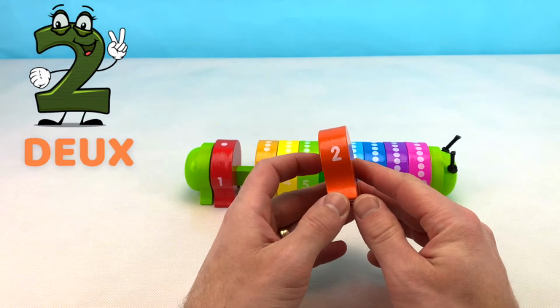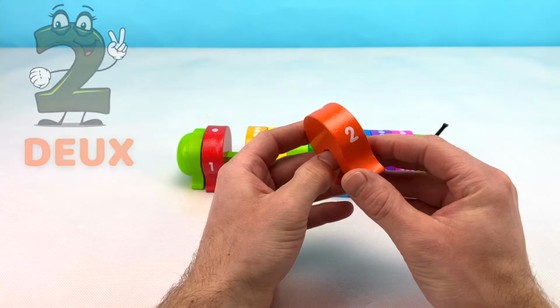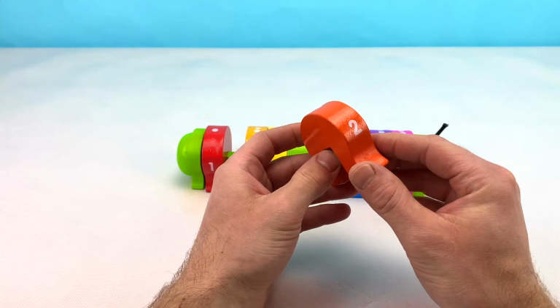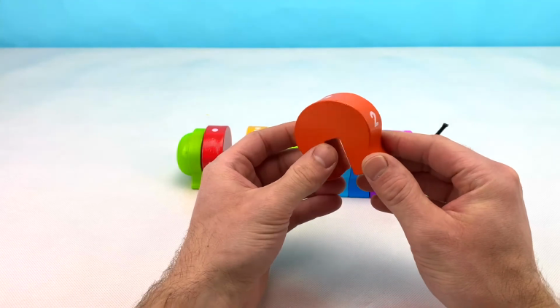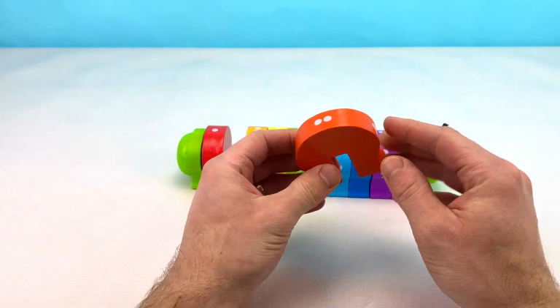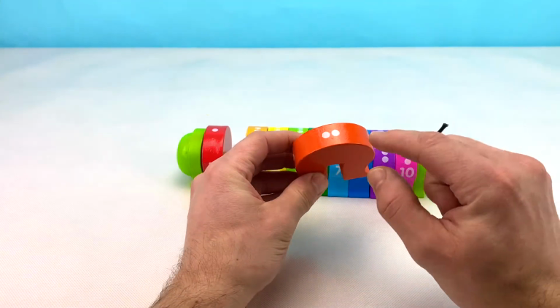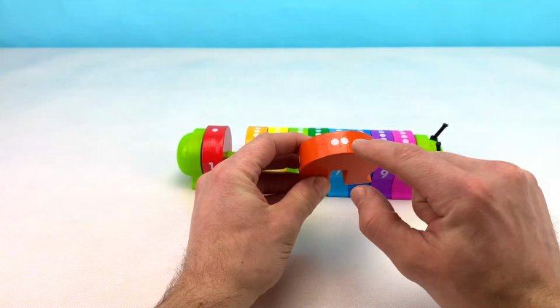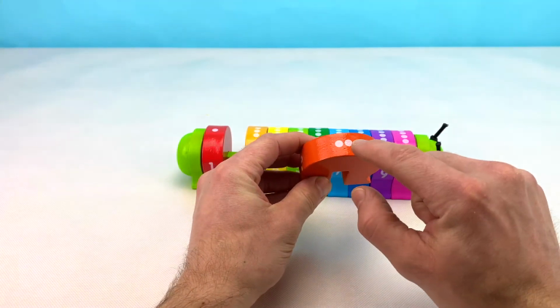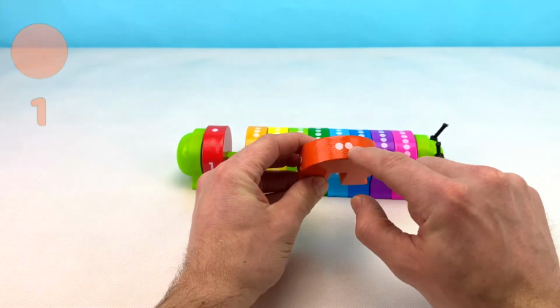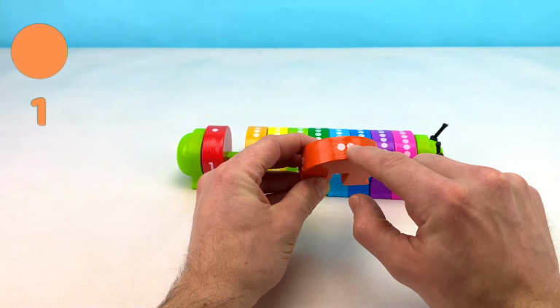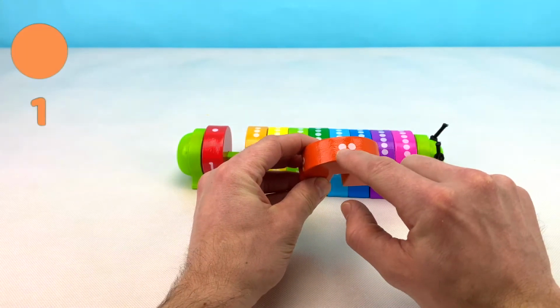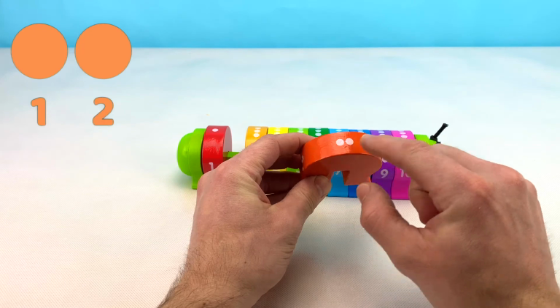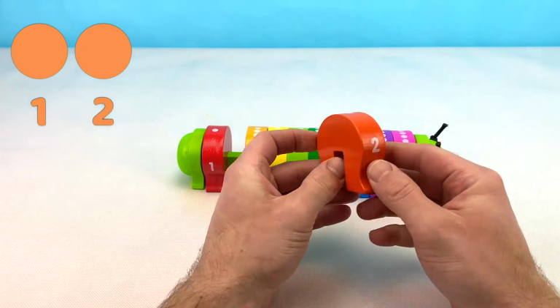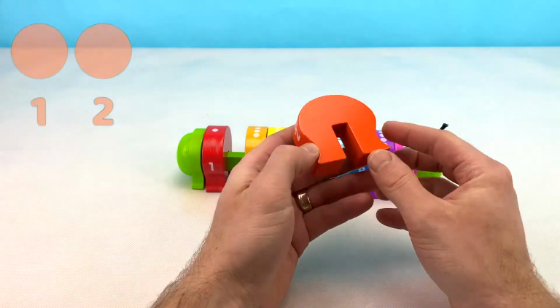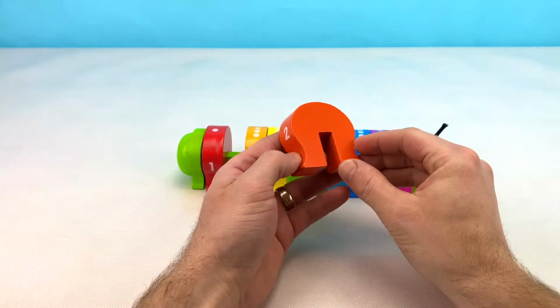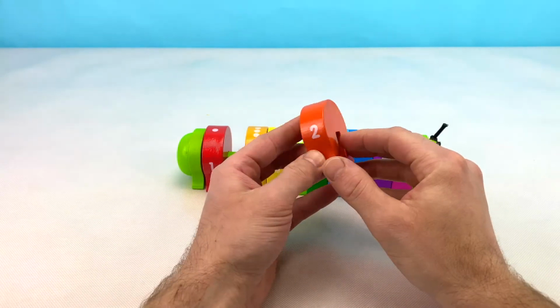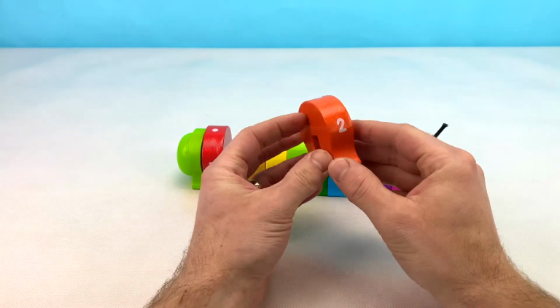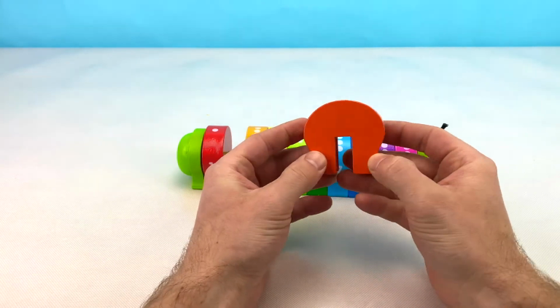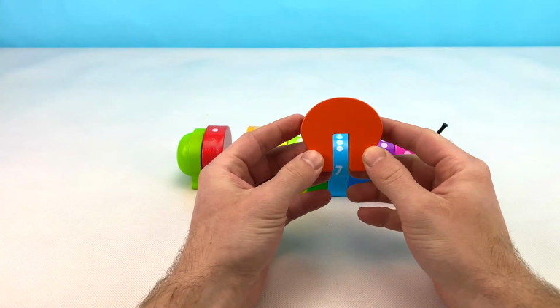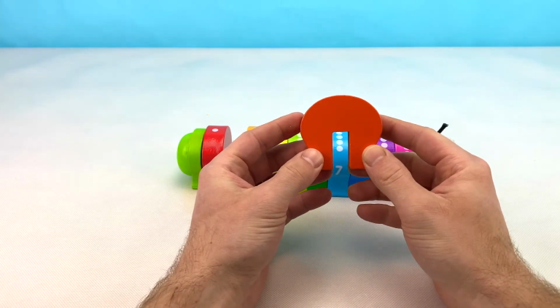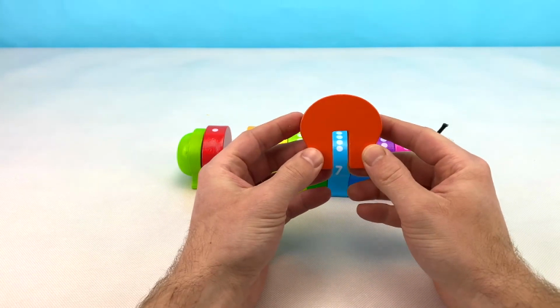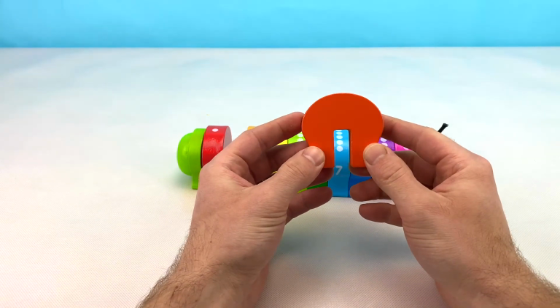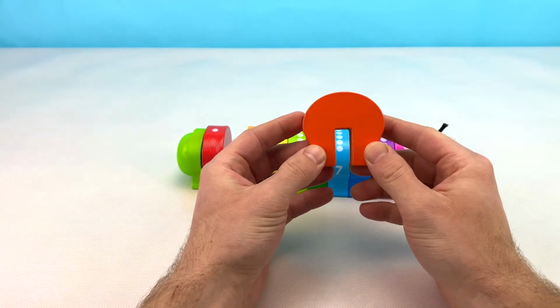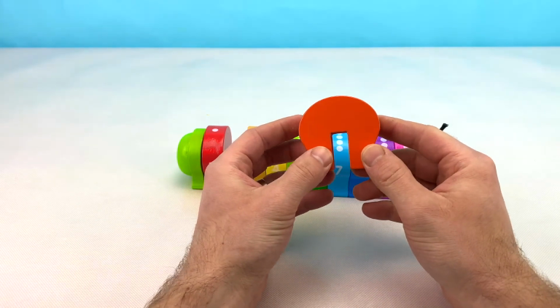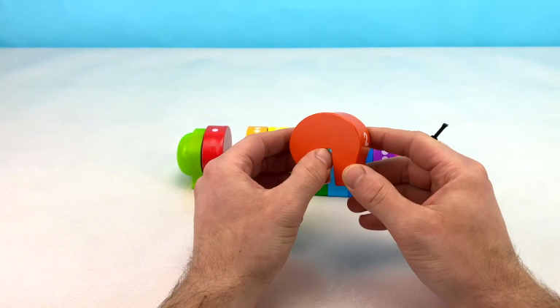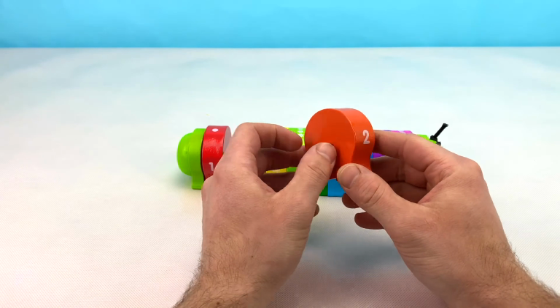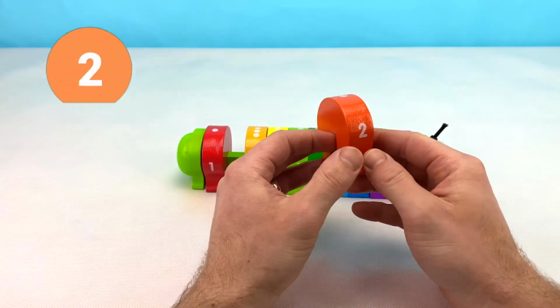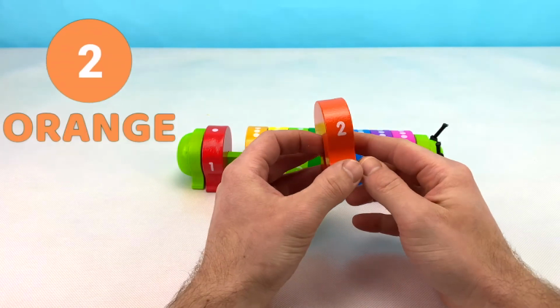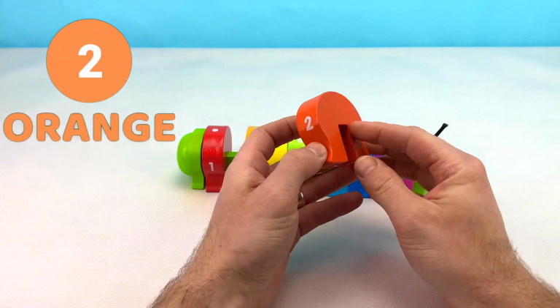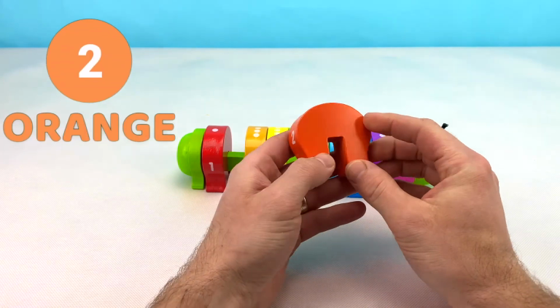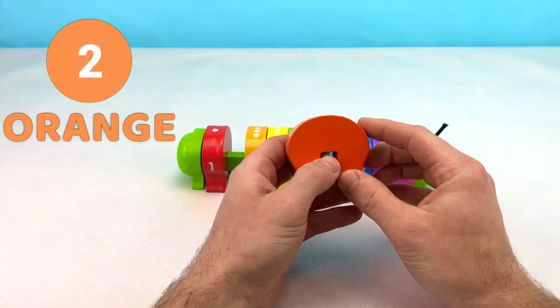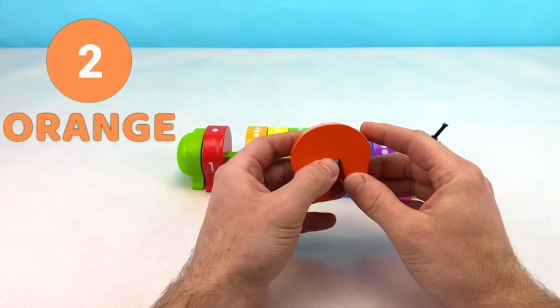This number two block has two dots on it — one, two. Can you tell me what color this block is? That's right! It's orange. Or orange in French.